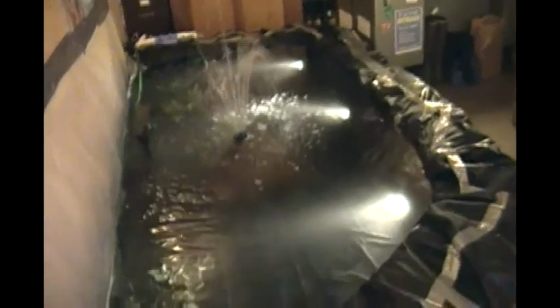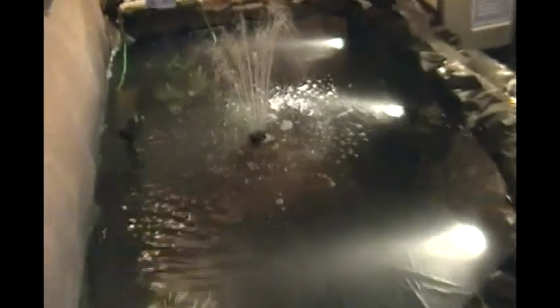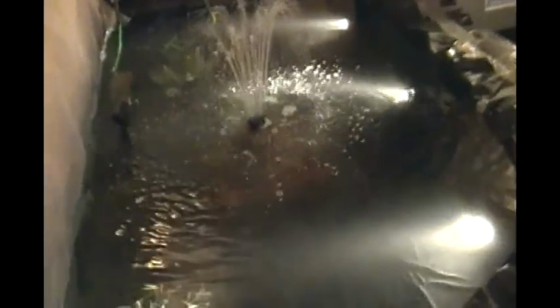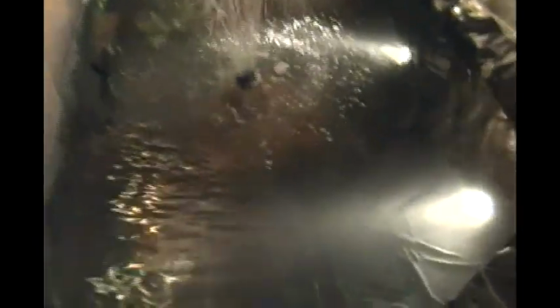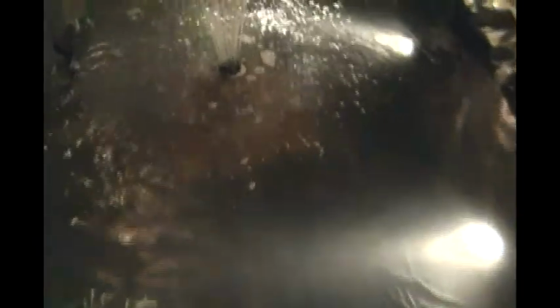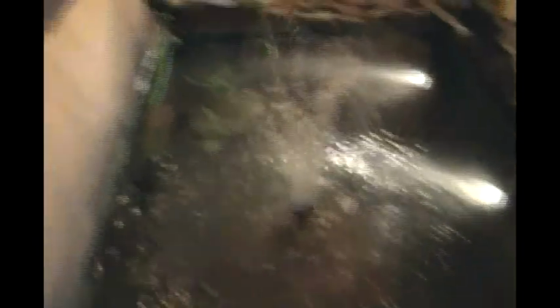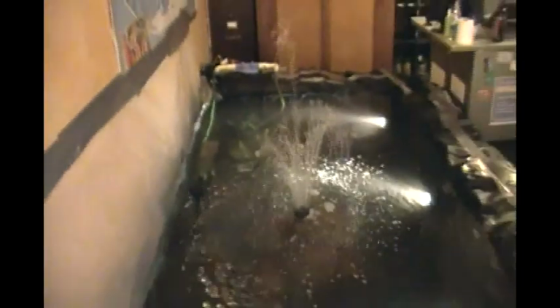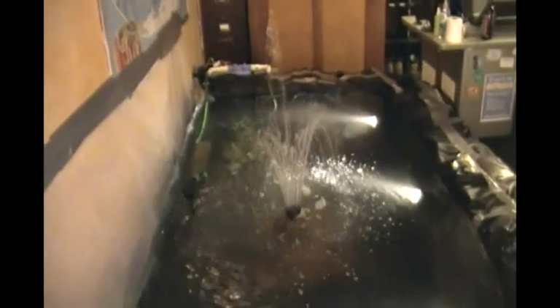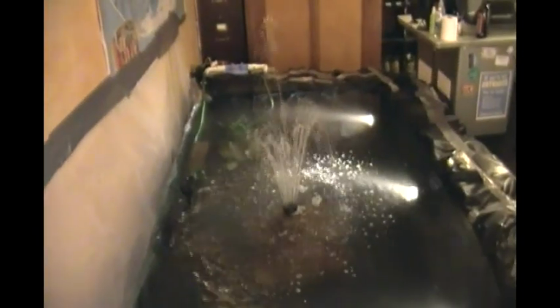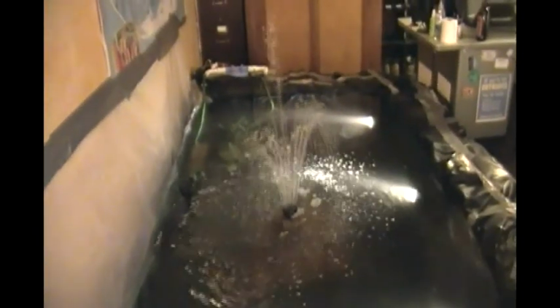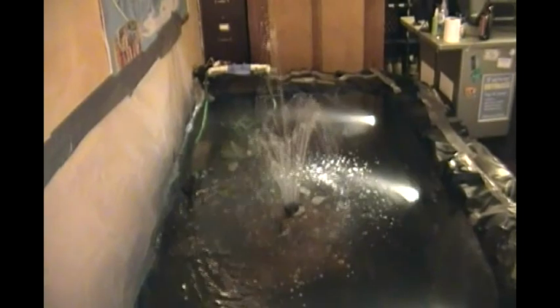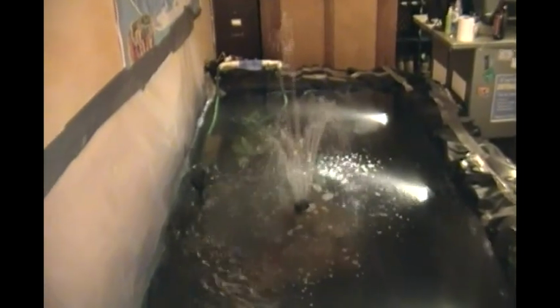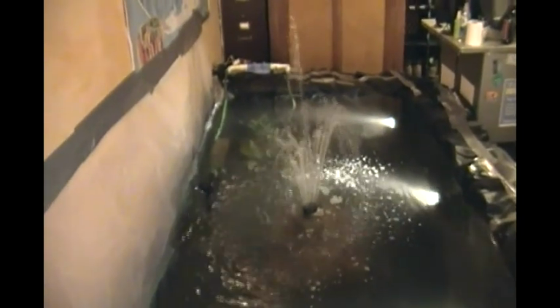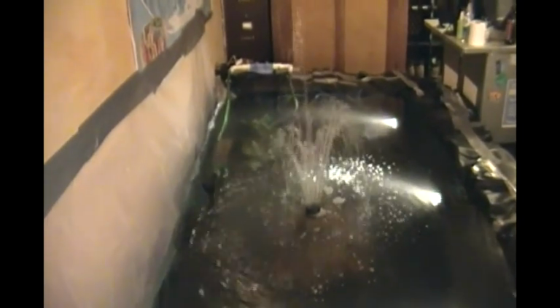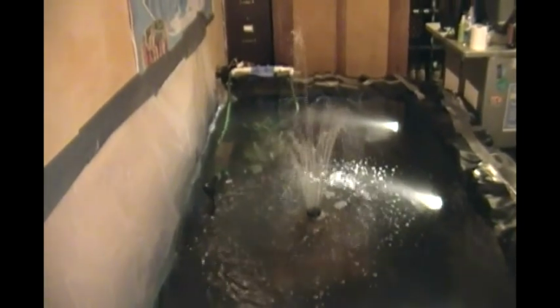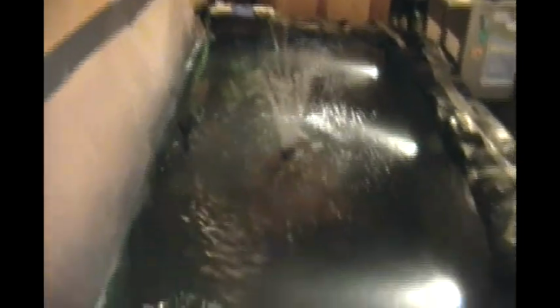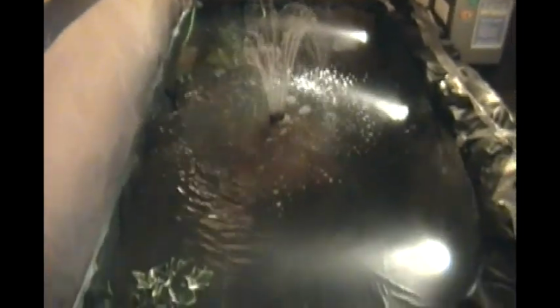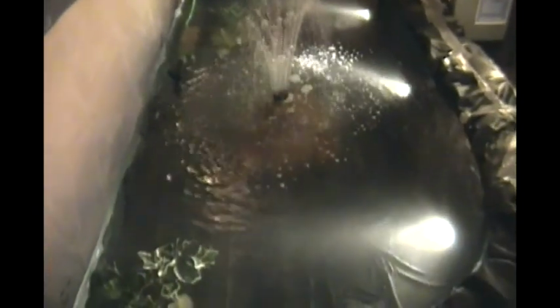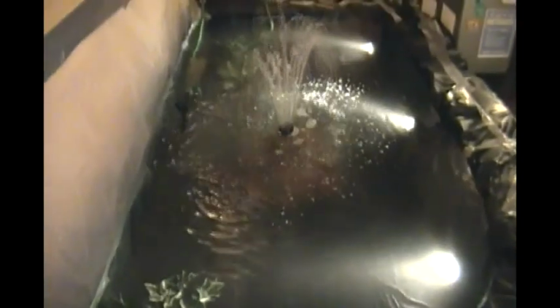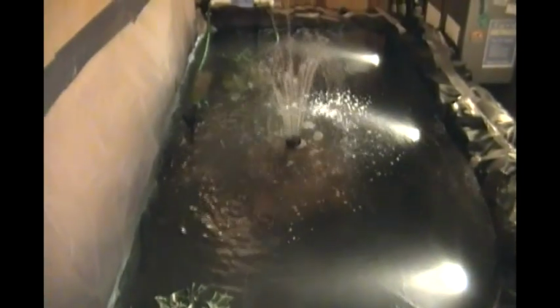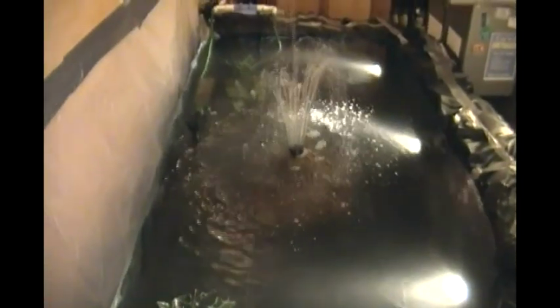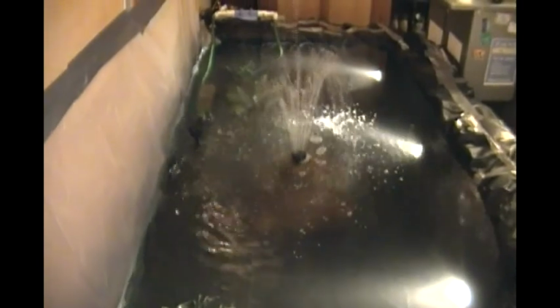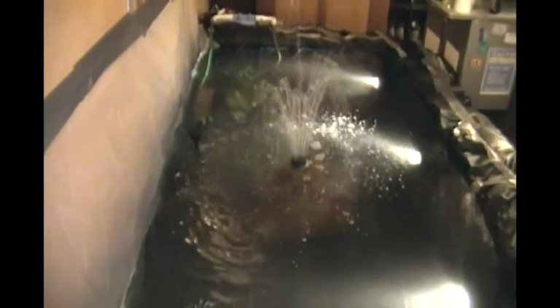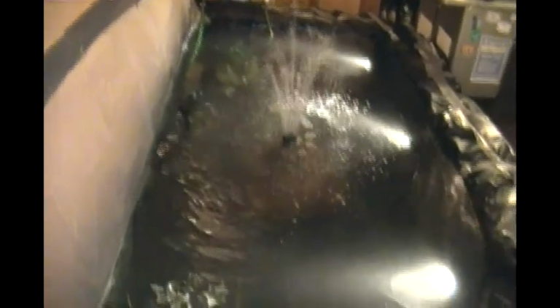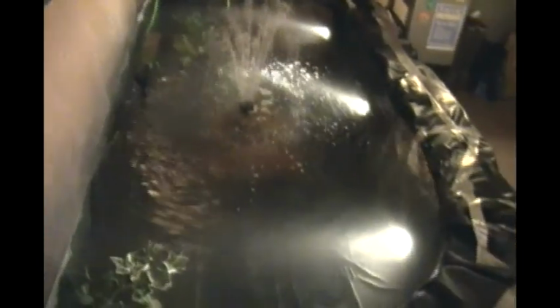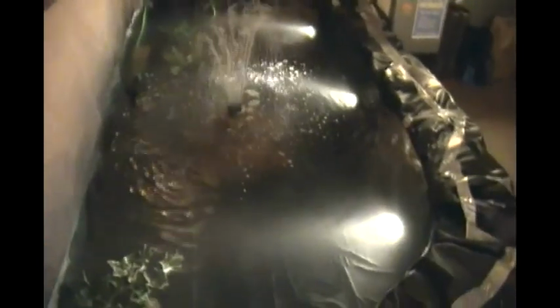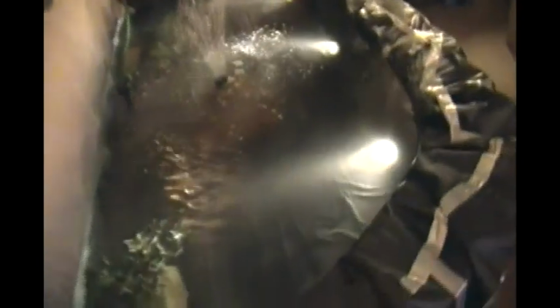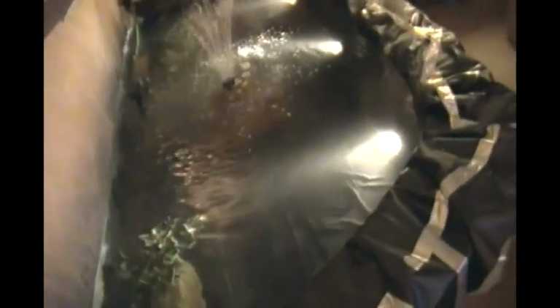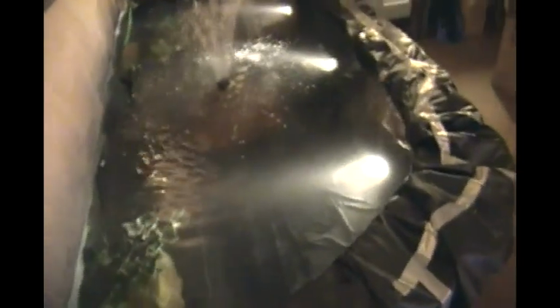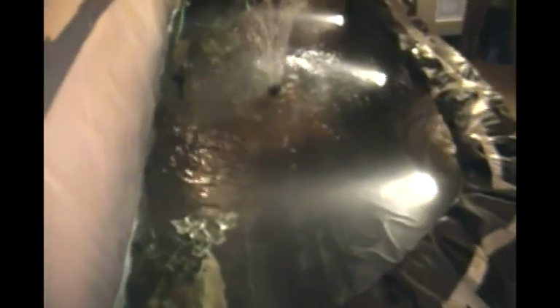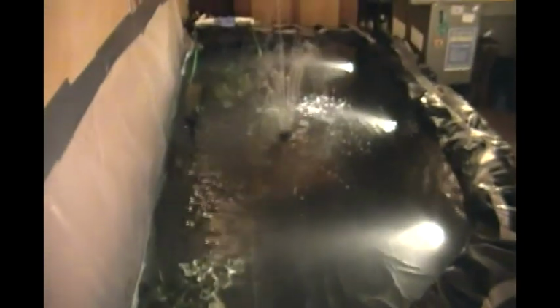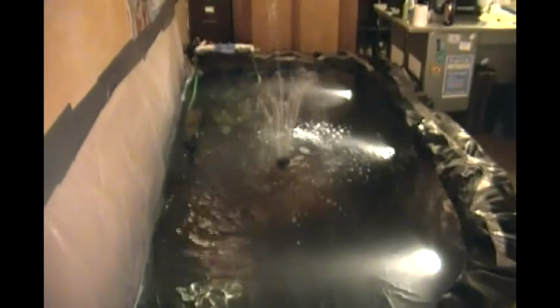Pond 2 is roughly 52 inches in width, by about eight and a half feet wide, and 14 inches deep. So it's about 370 gallons in water volume — ballpark figure, not exact, but pretty close.